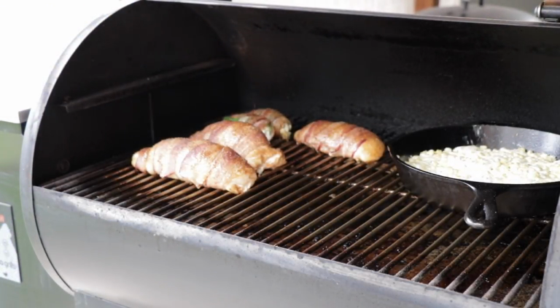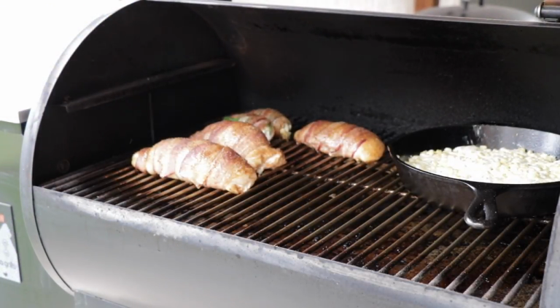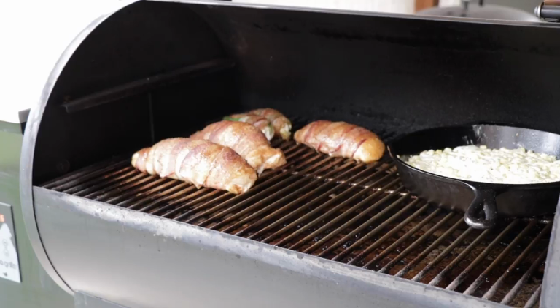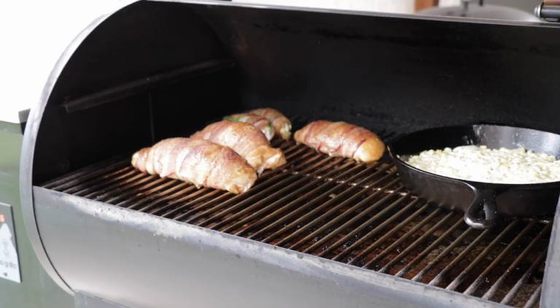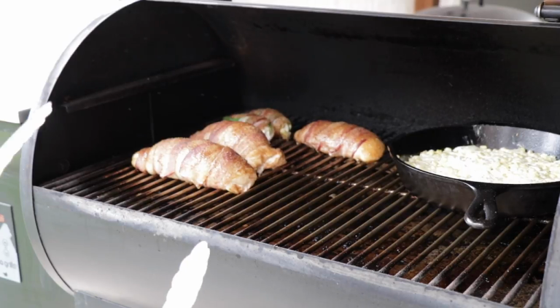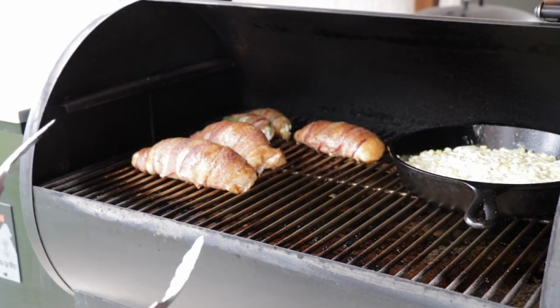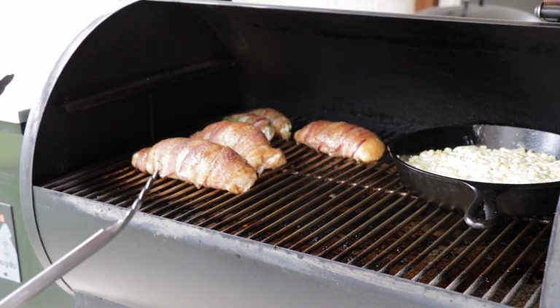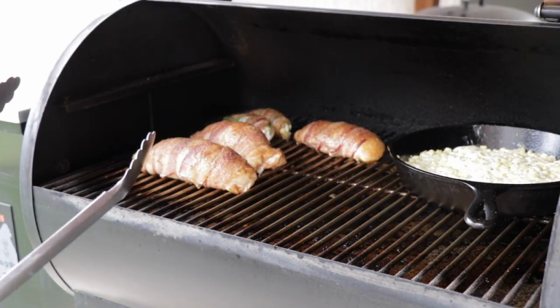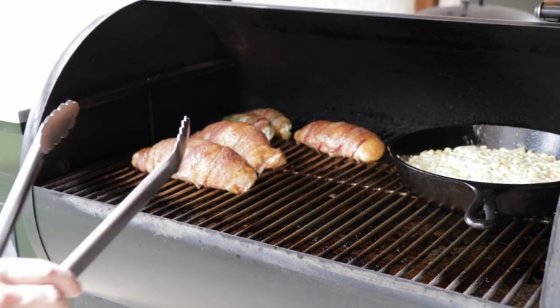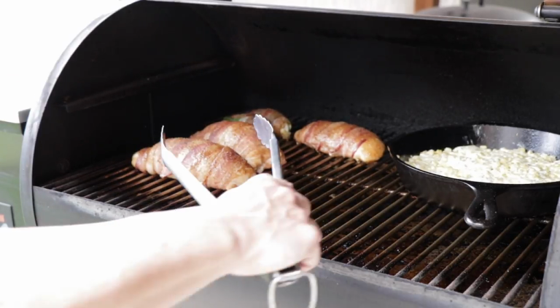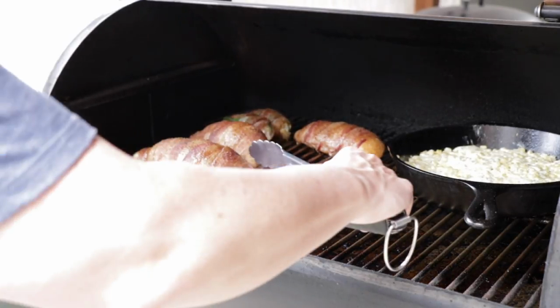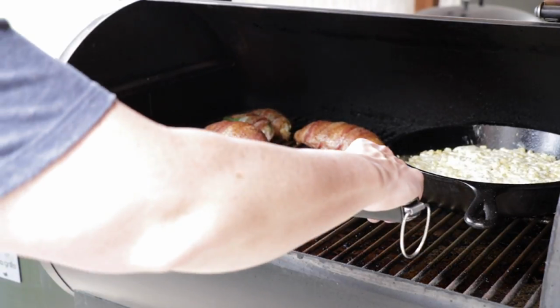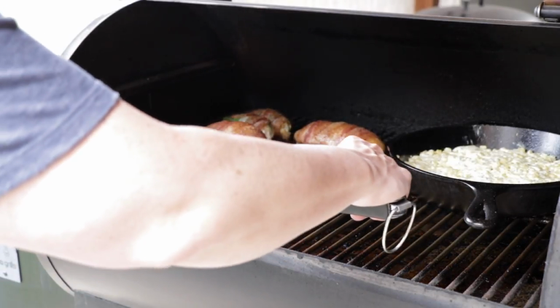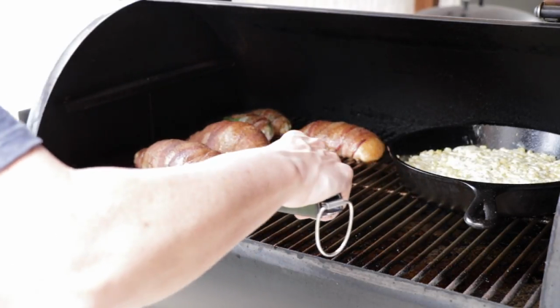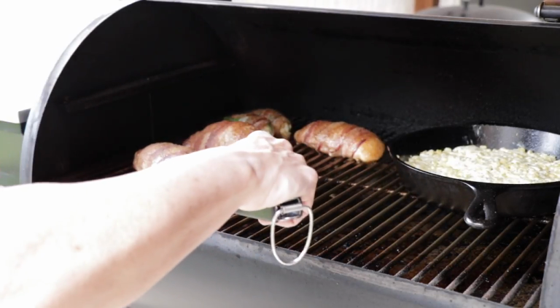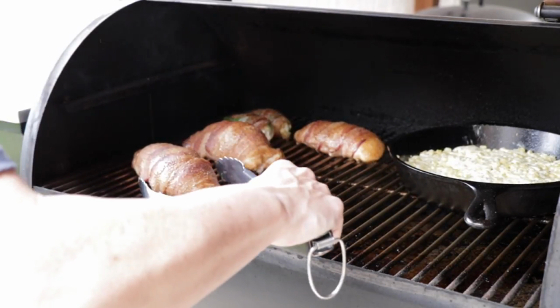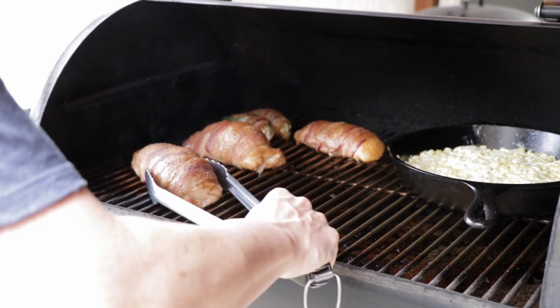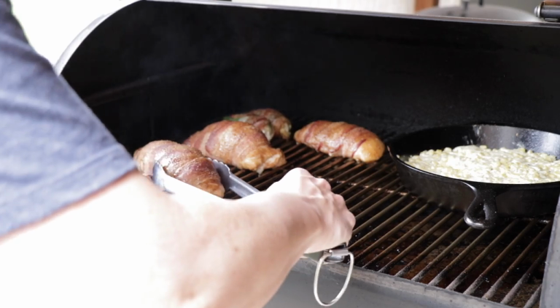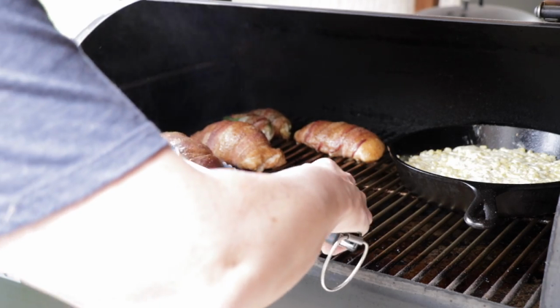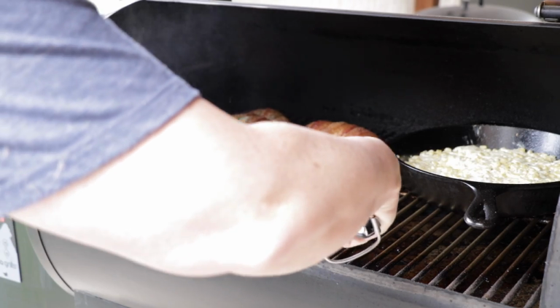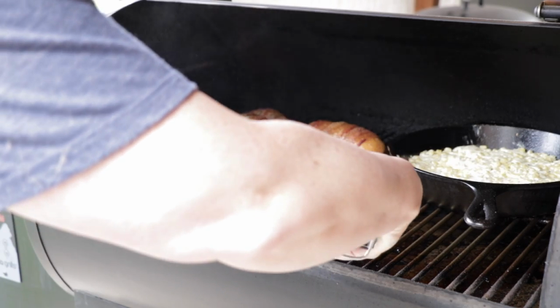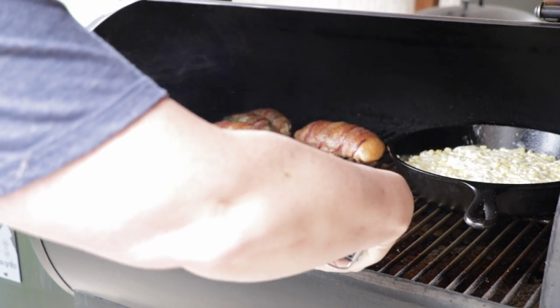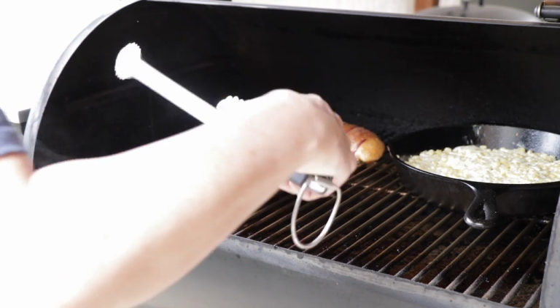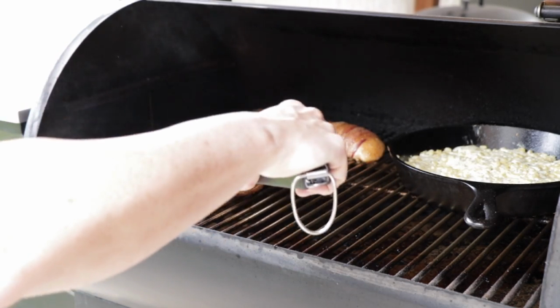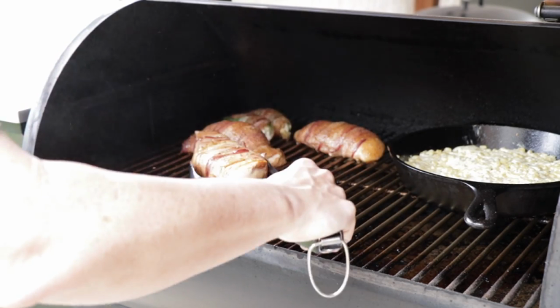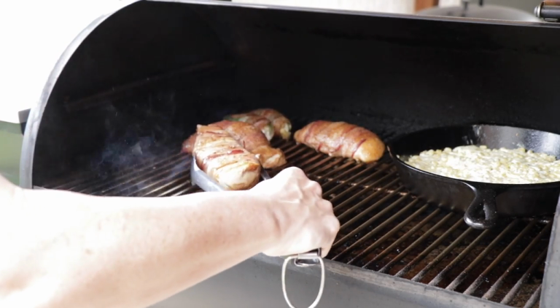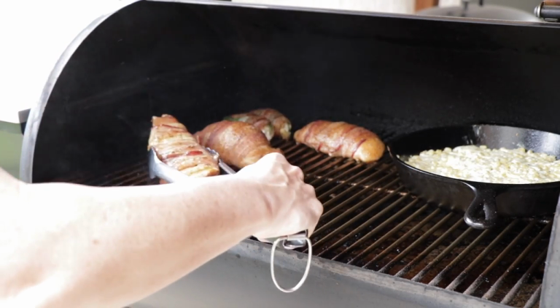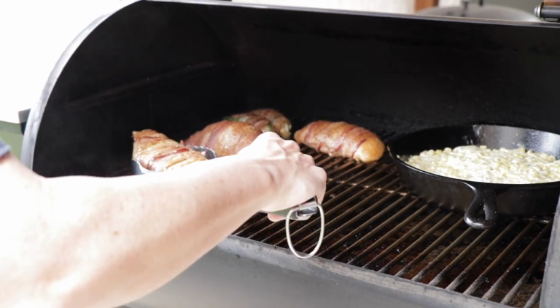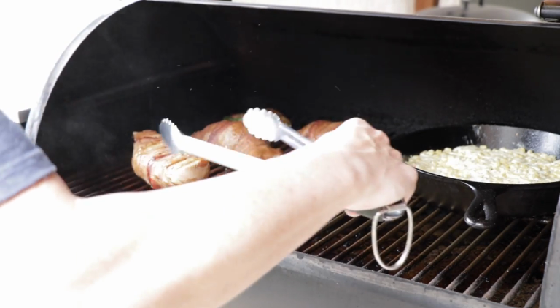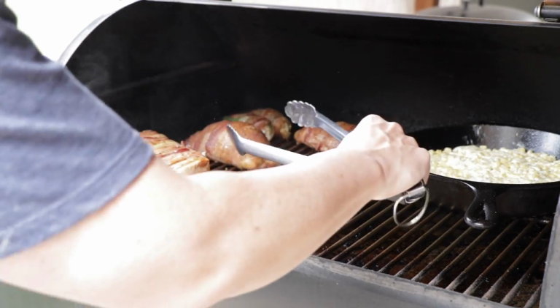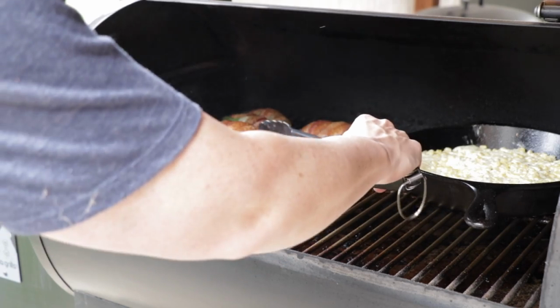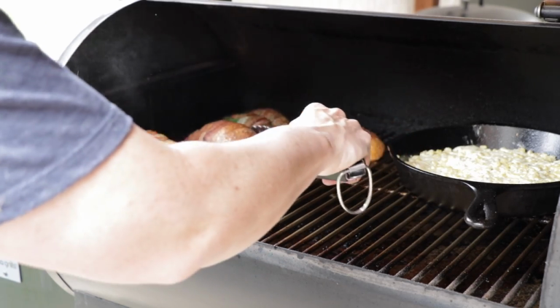These need to go to 160 degrees before they're done, but around the 30-minute mark we'll be flipping them over so the bacon can cook on the bottom side. We've been going about 30 minutes now, and I just want to carefully flip these things over, mainly to get the other side of the bacon starting to crisp up.